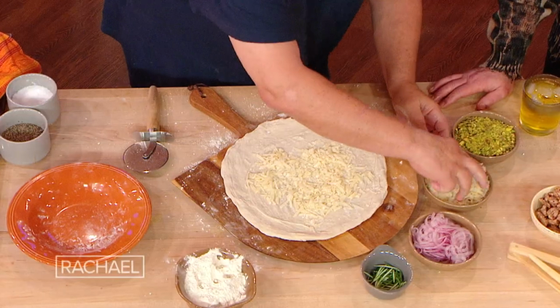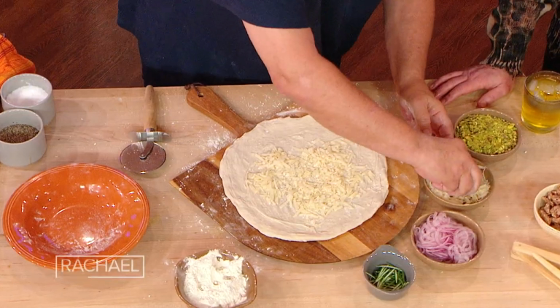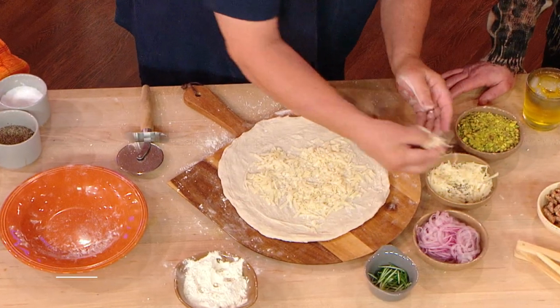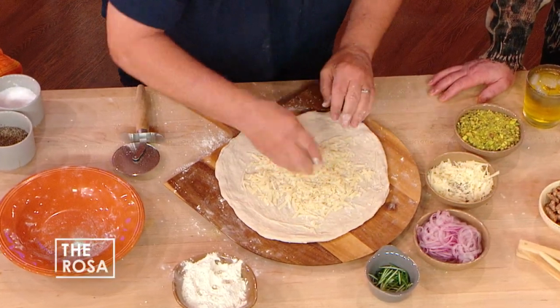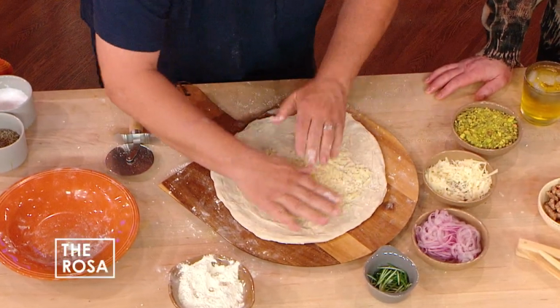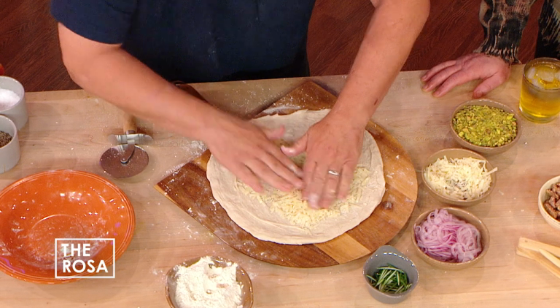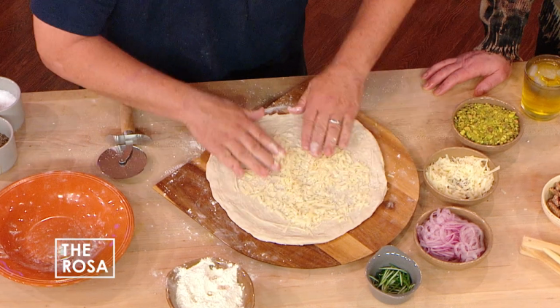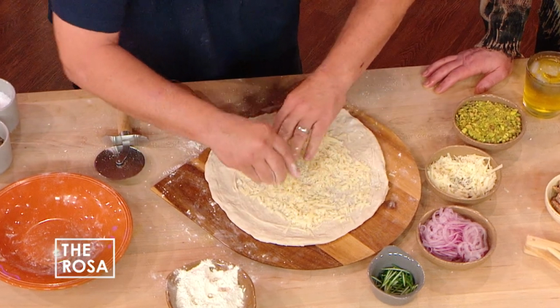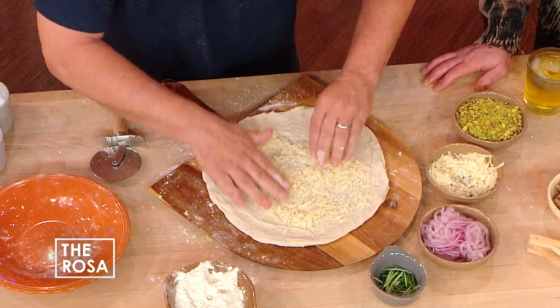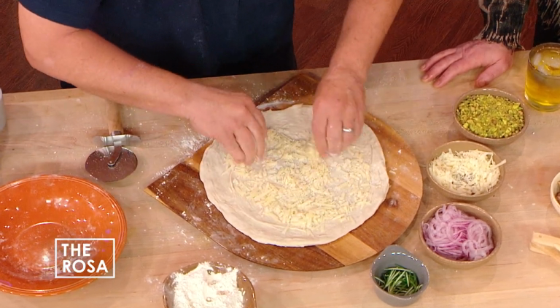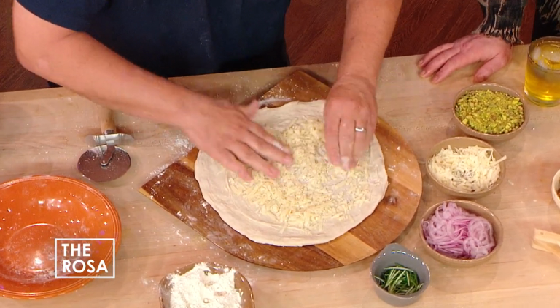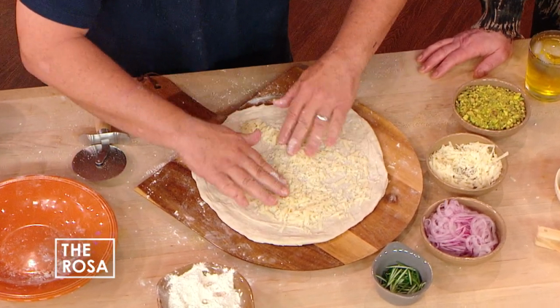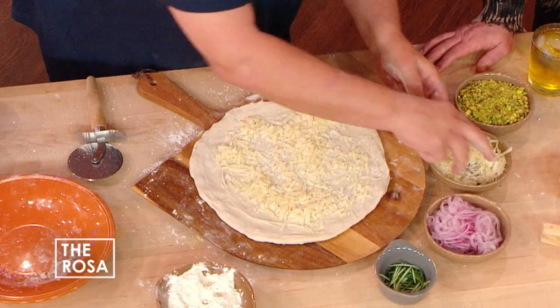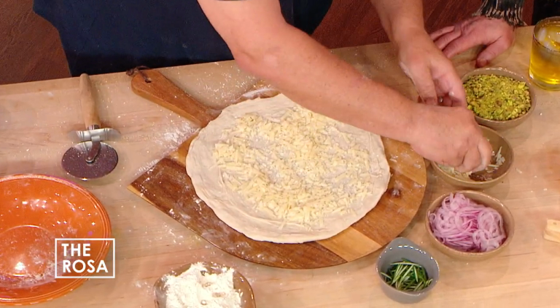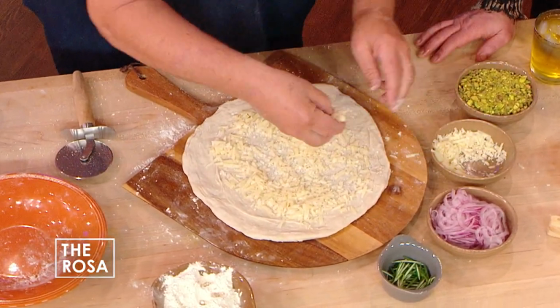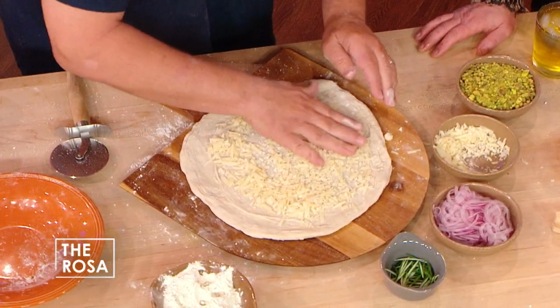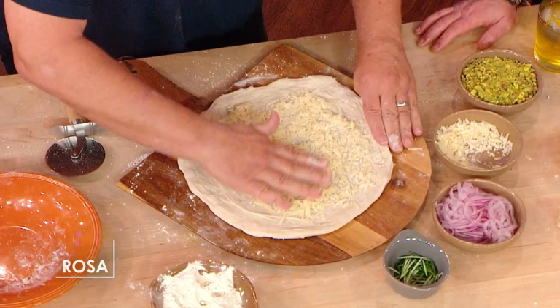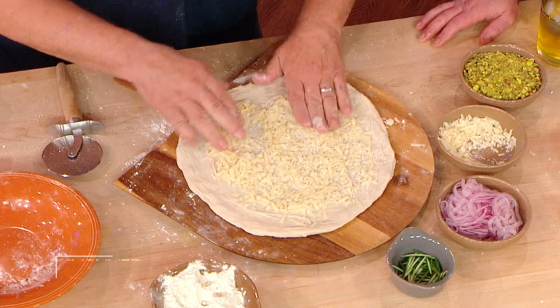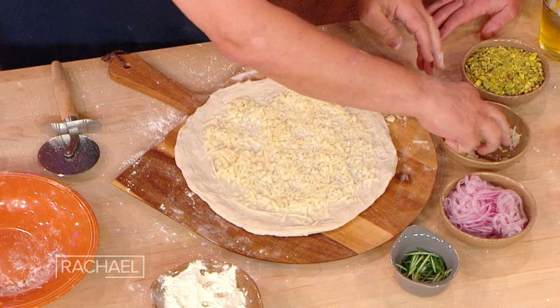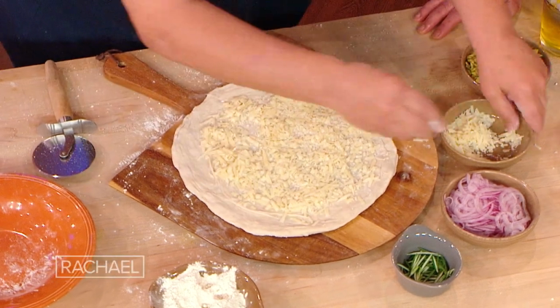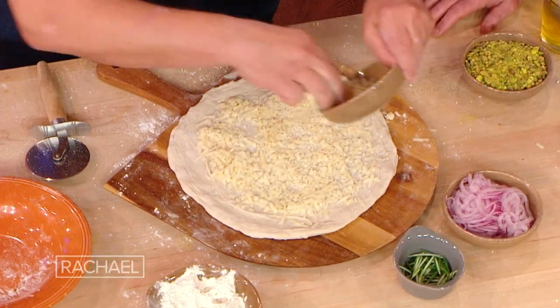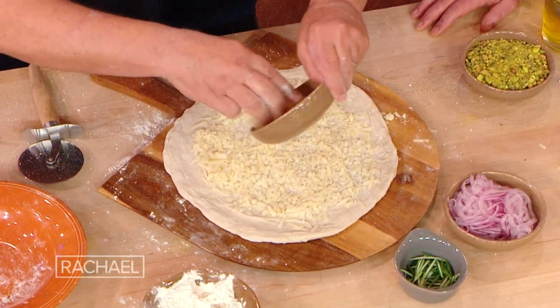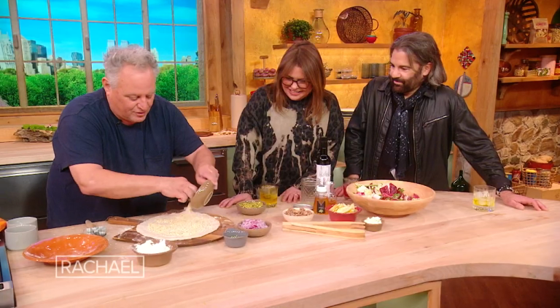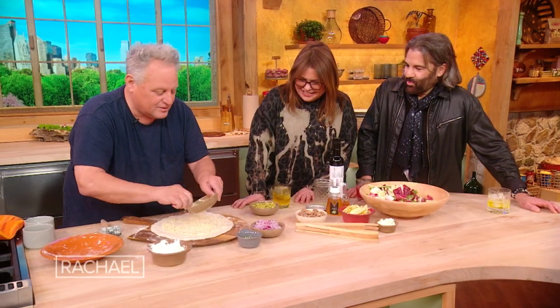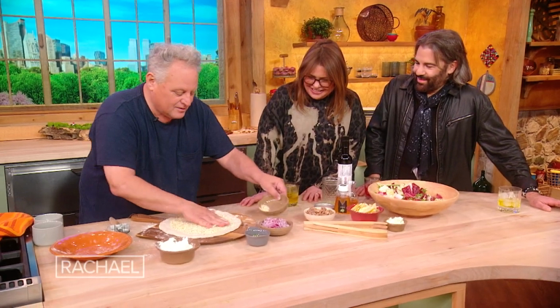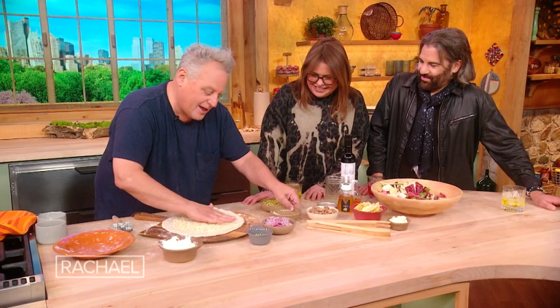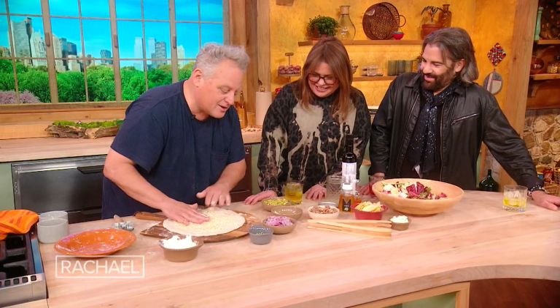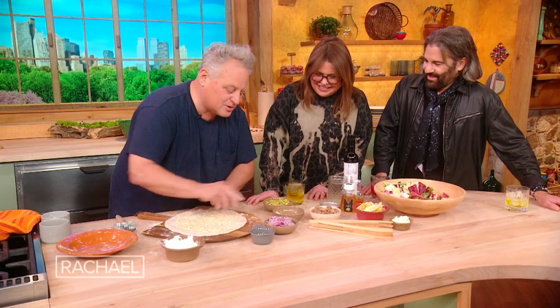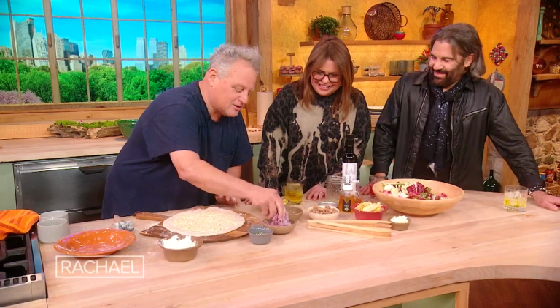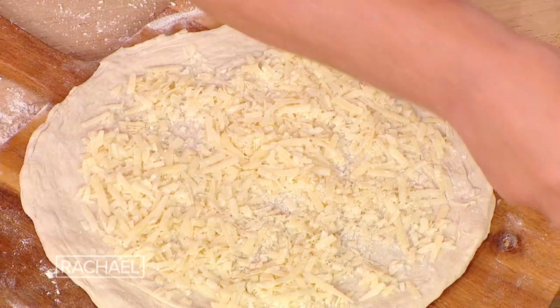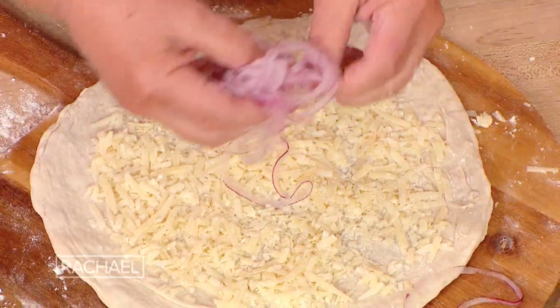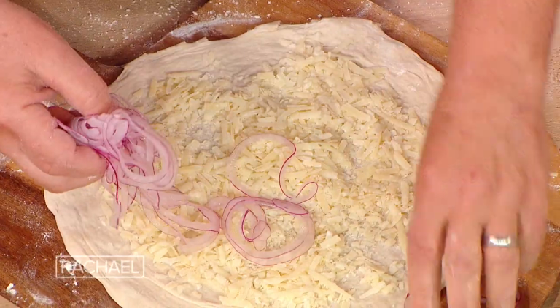This is some Parmigiano Reggiano, which is the king of all cheeses. You can't beat it. No mozzarella on this one — this is gonna be a method to this madness here.